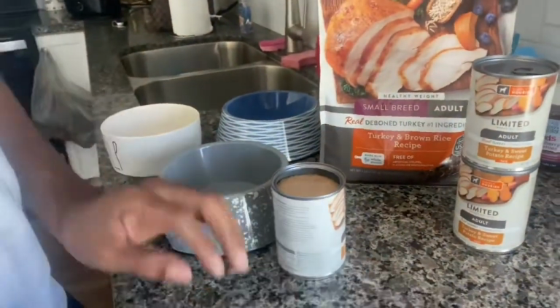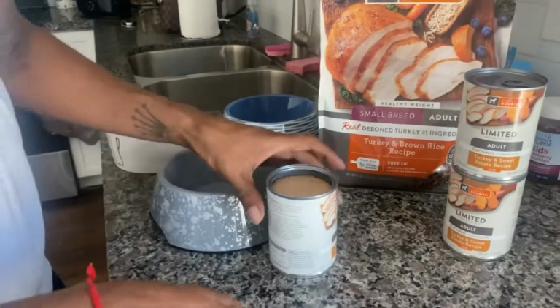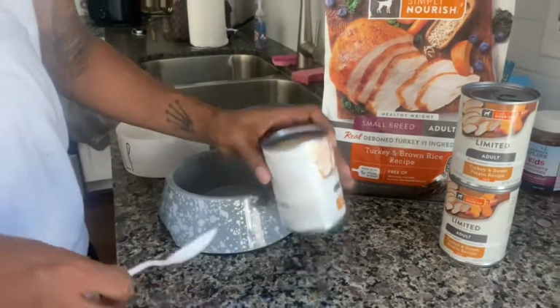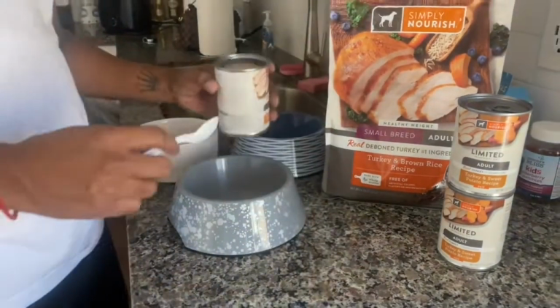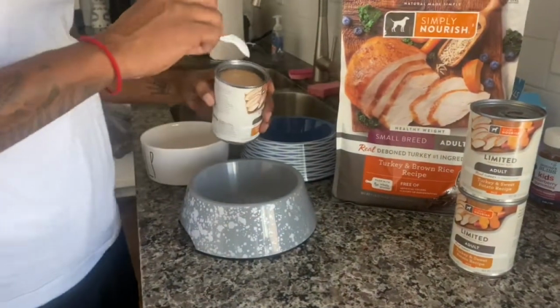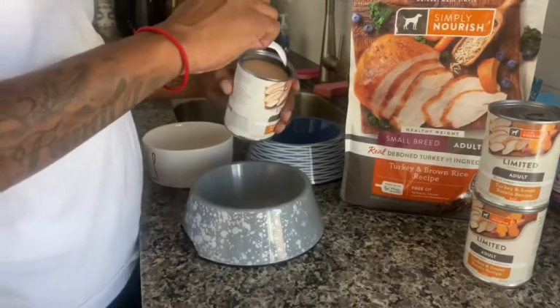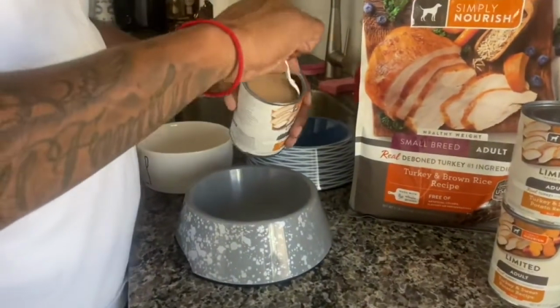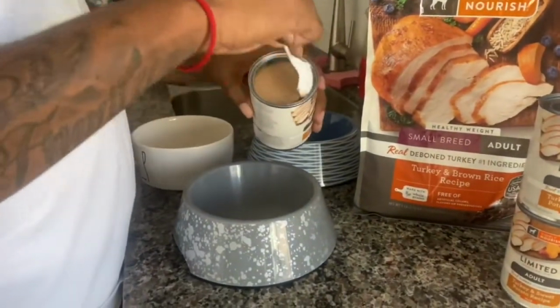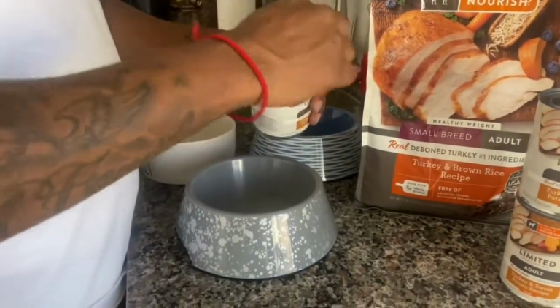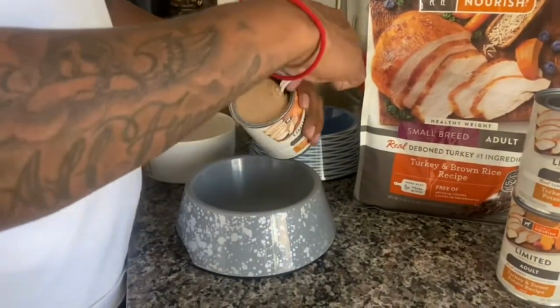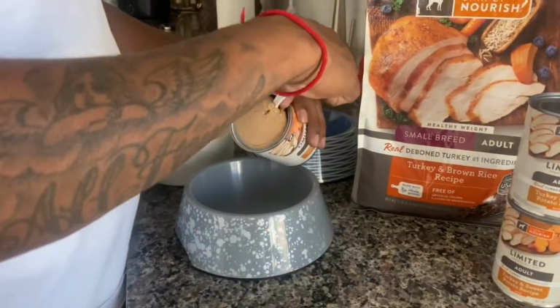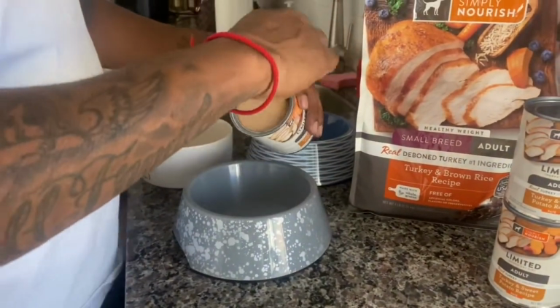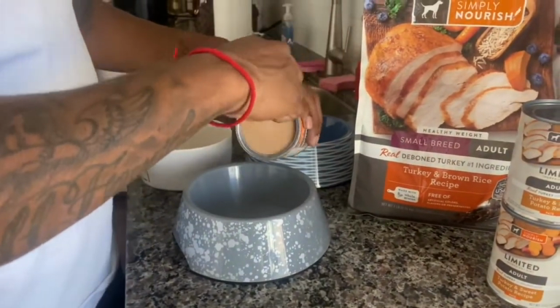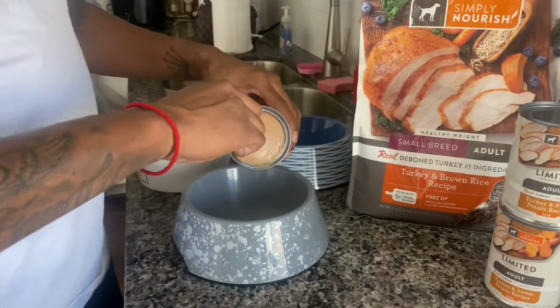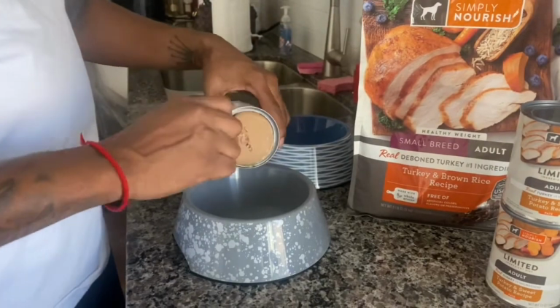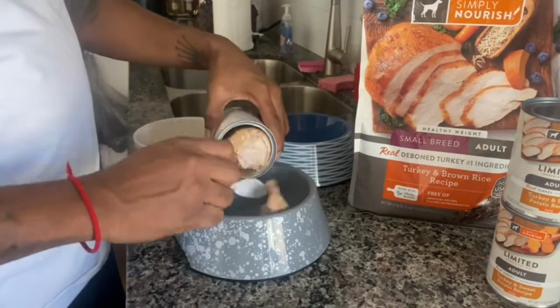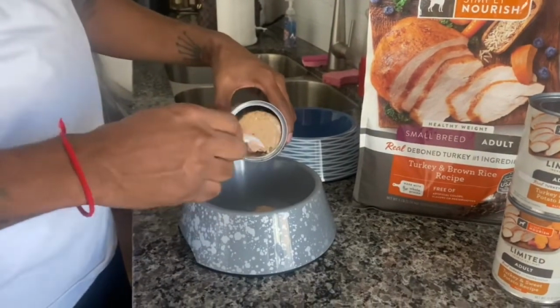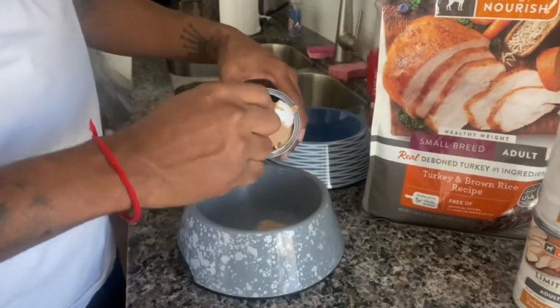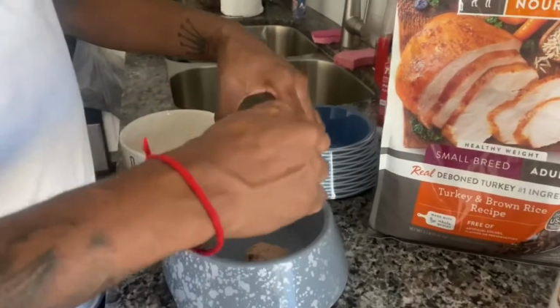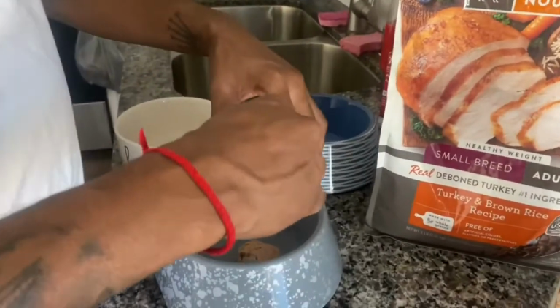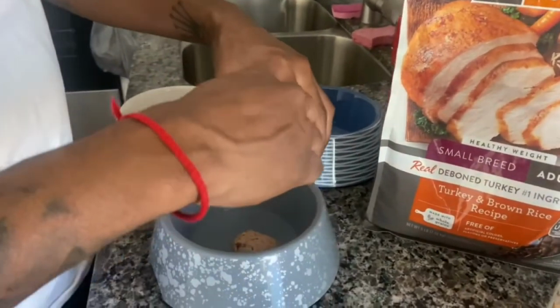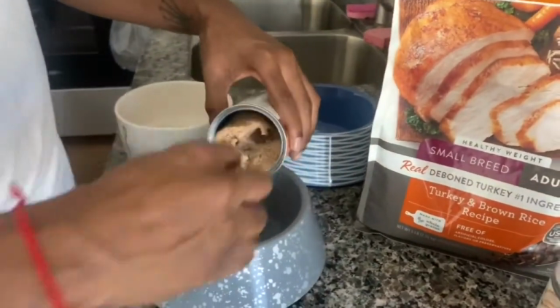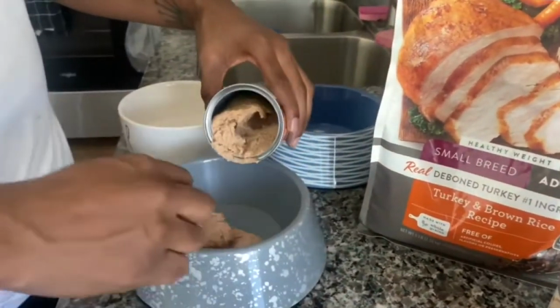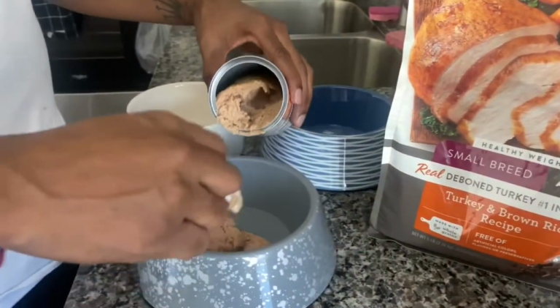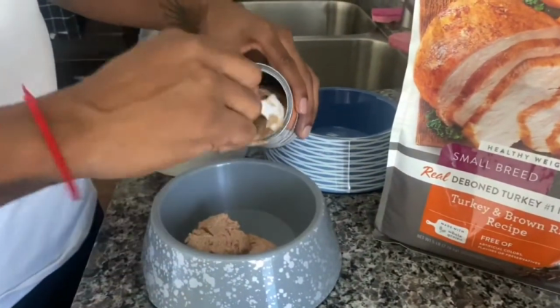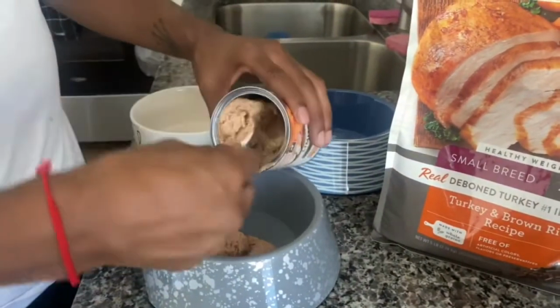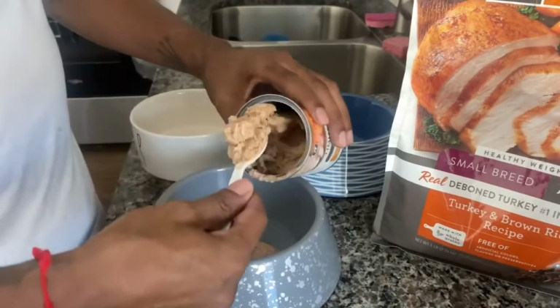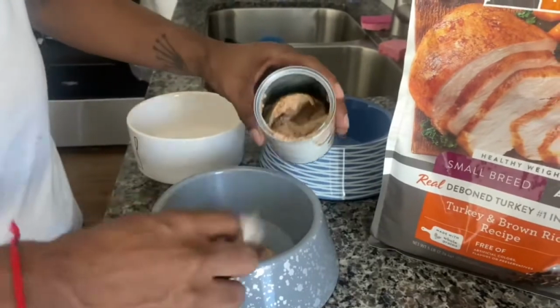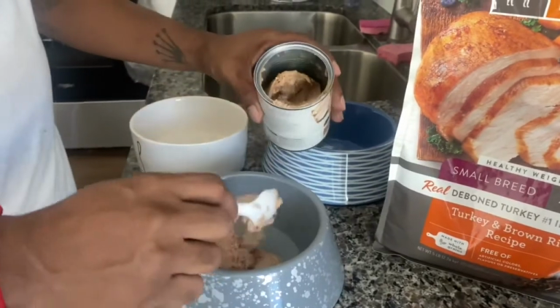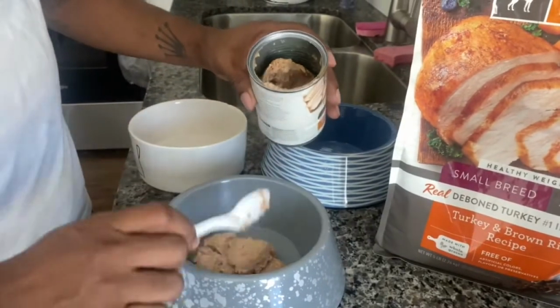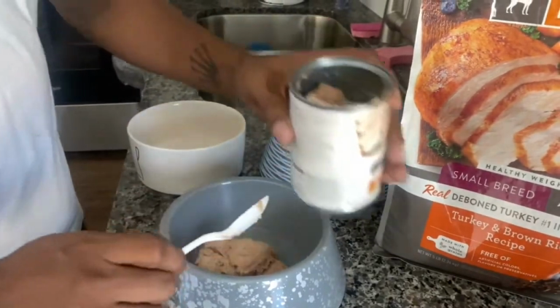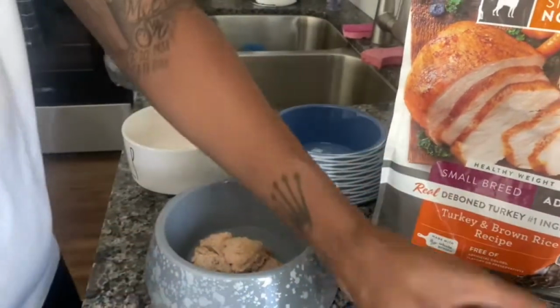Crack that thing open like that. Now I start off just with a little bit, just to get them used to it. Start them off with a little bit, know what I mean?